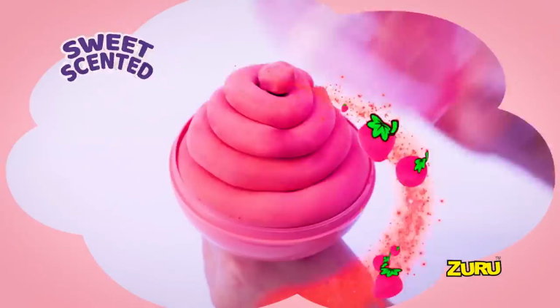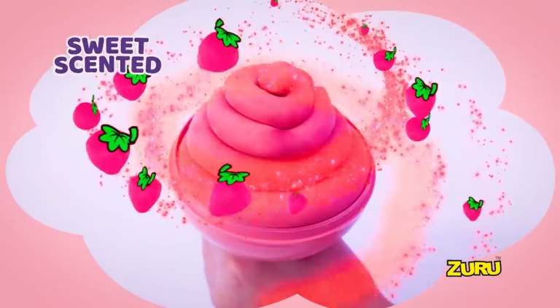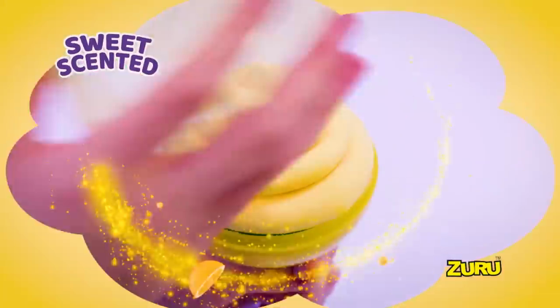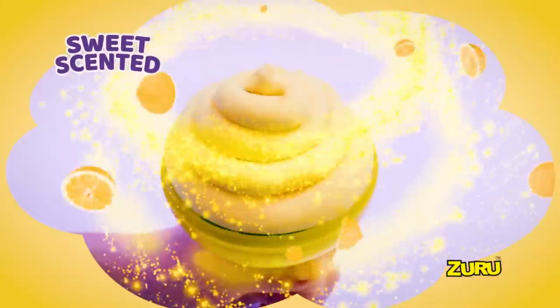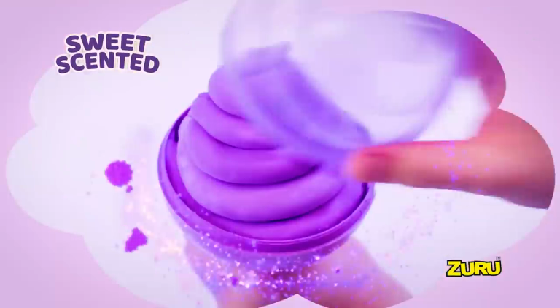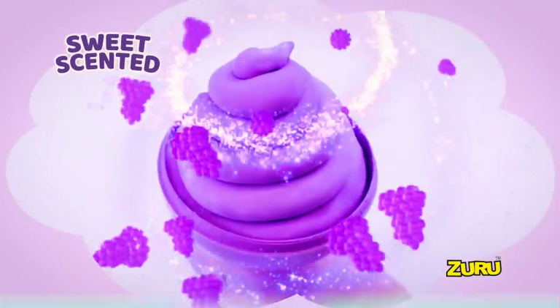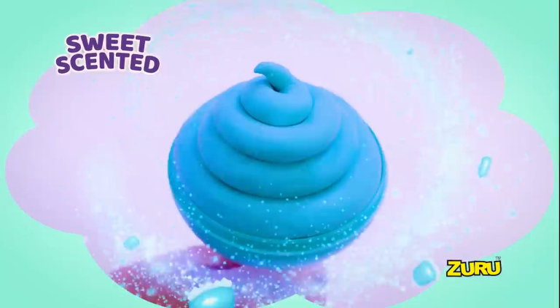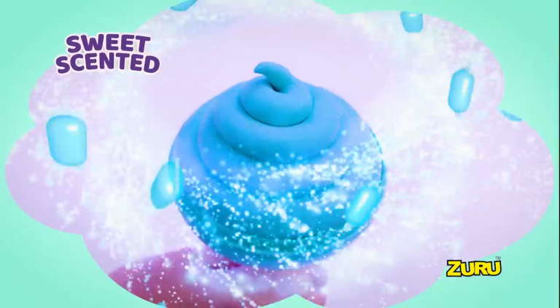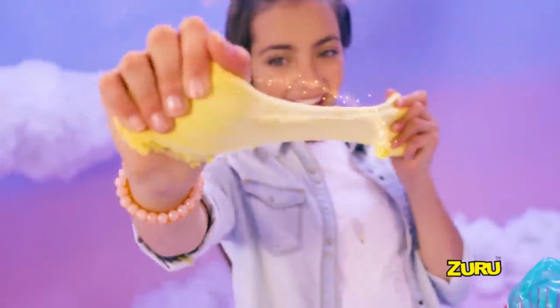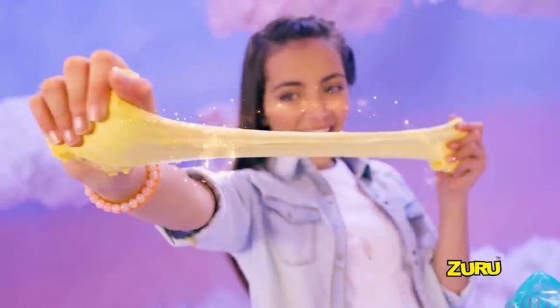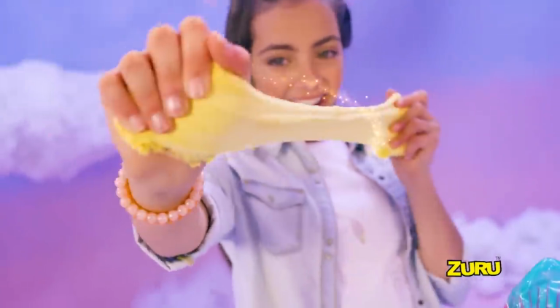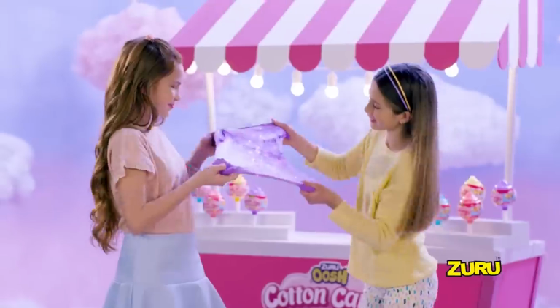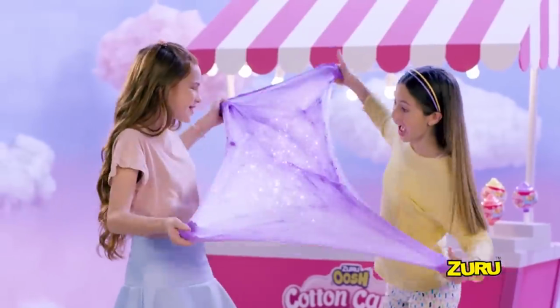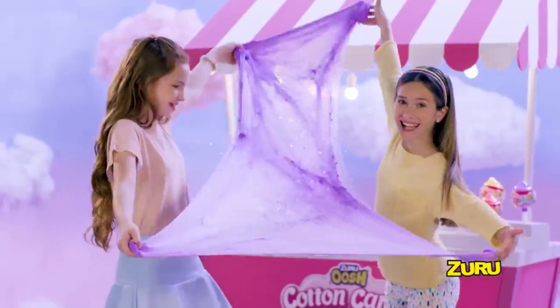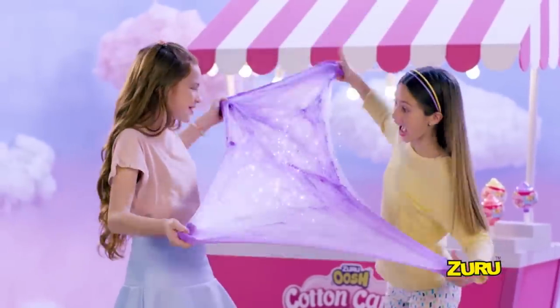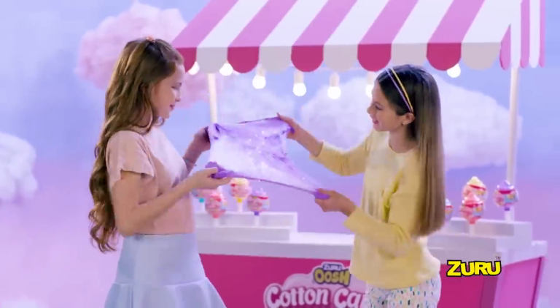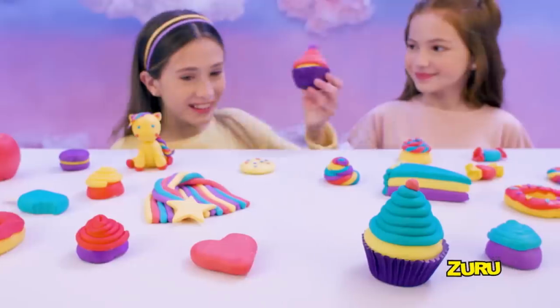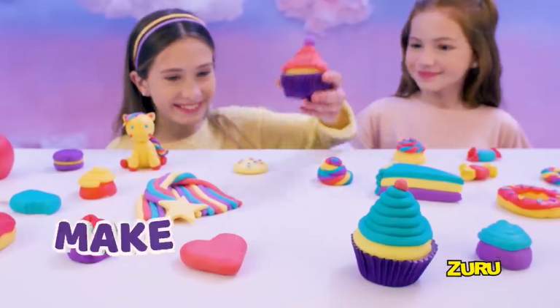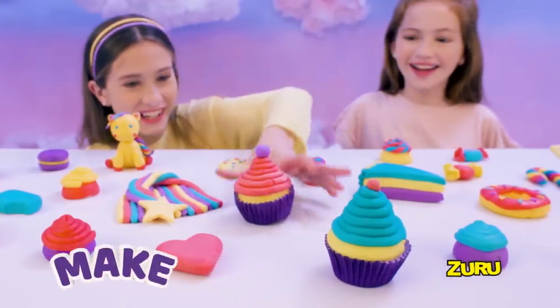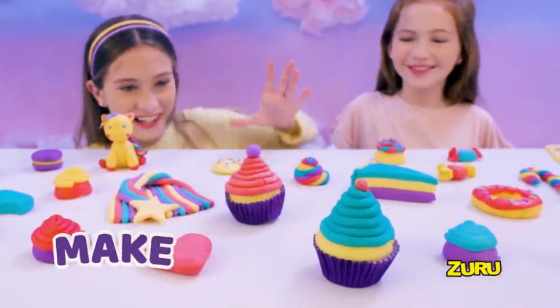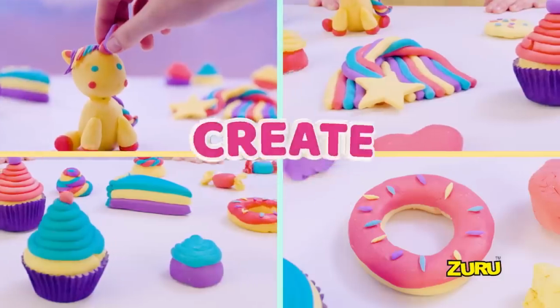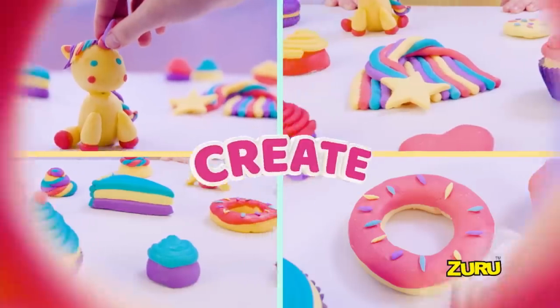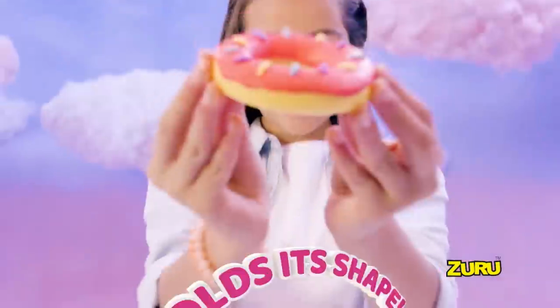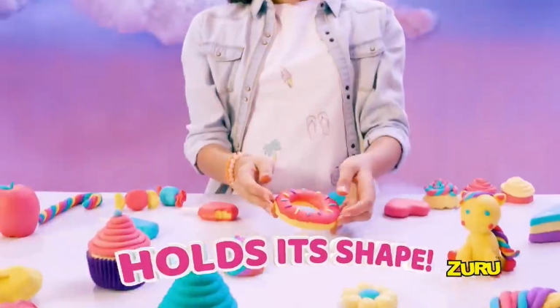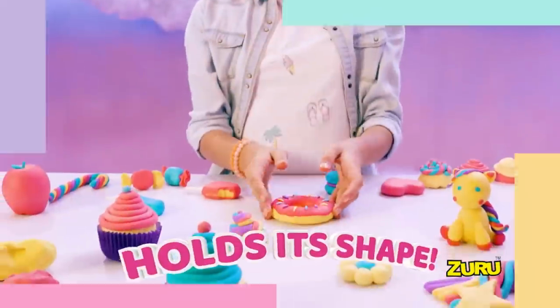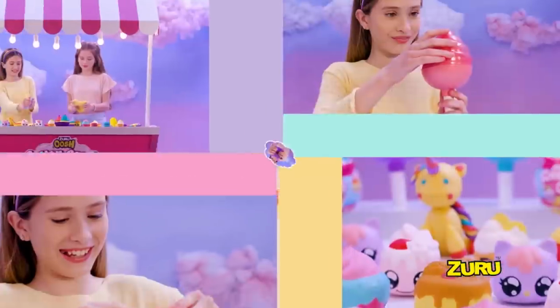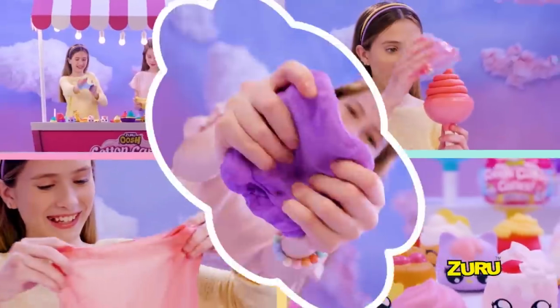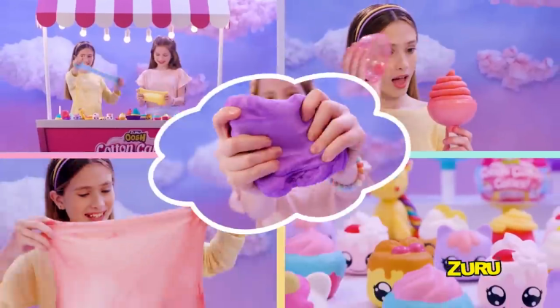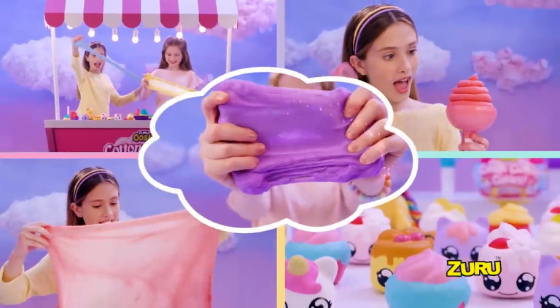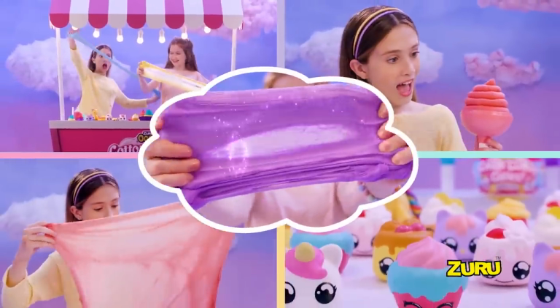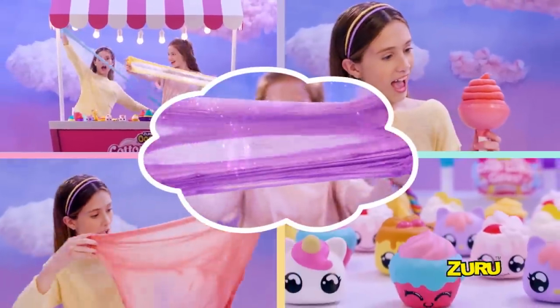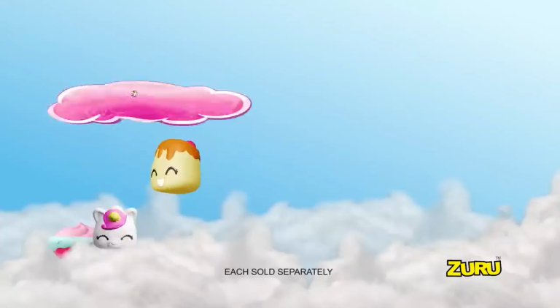Strawberry, lemon, grape, and so much more! Slime like you've never seen it before! Make, create — it holds its shape! Cotton candy cuties, yeah!